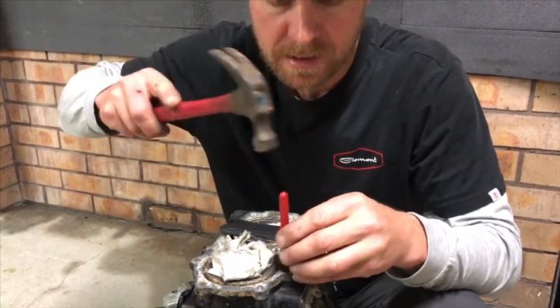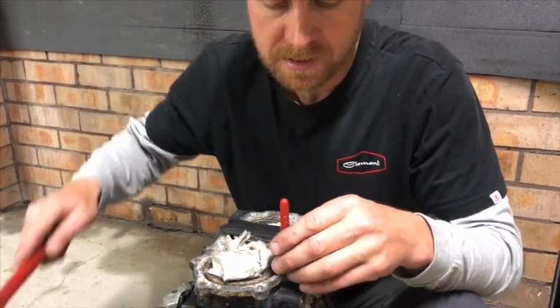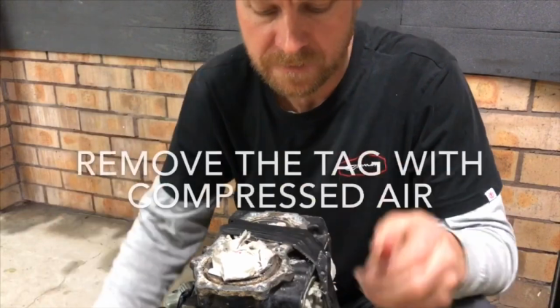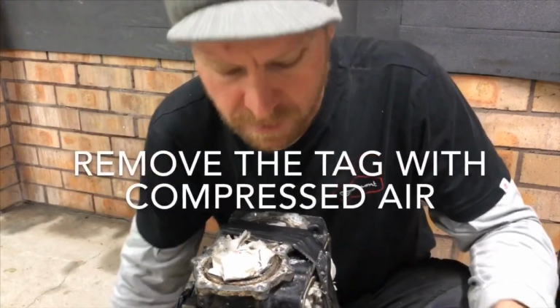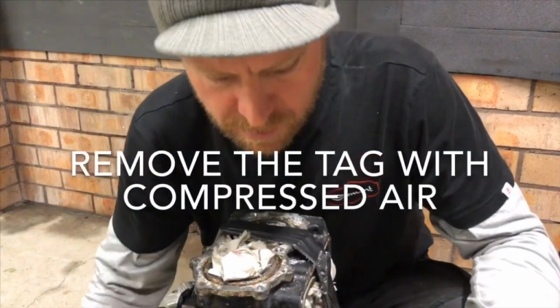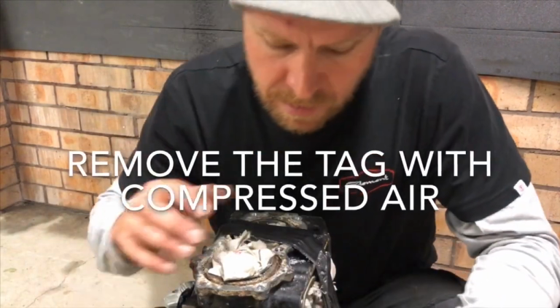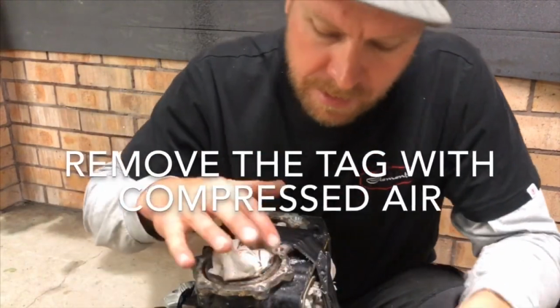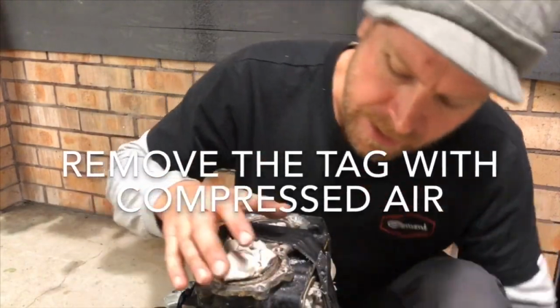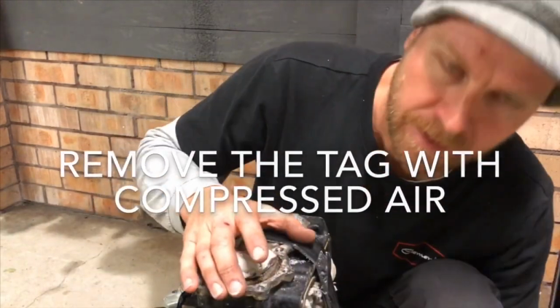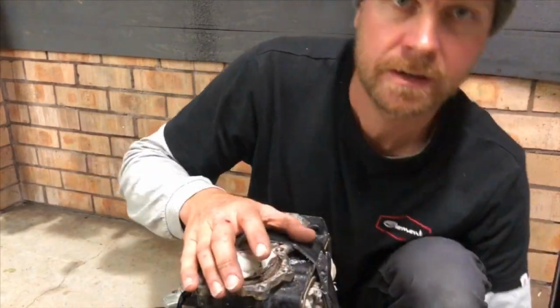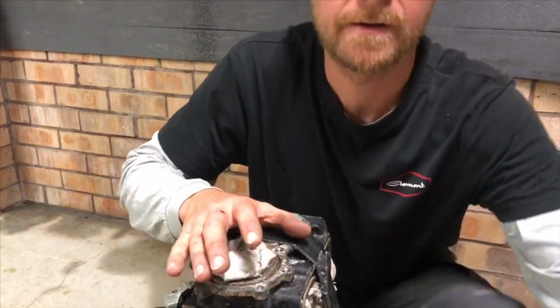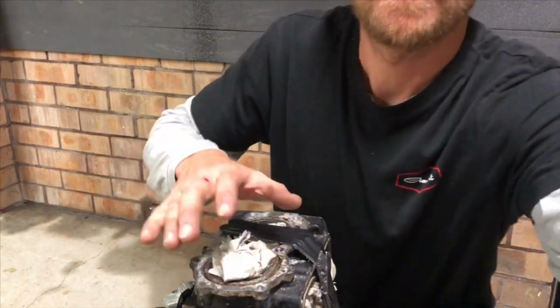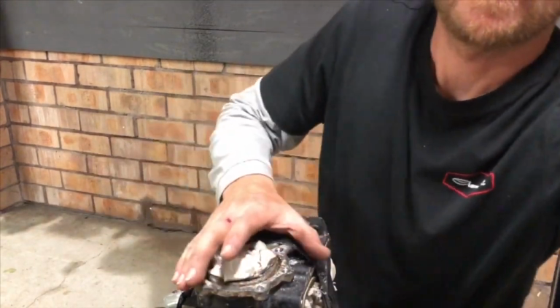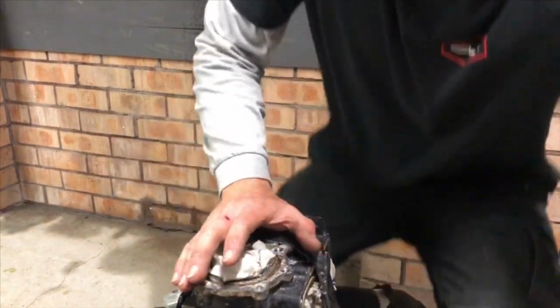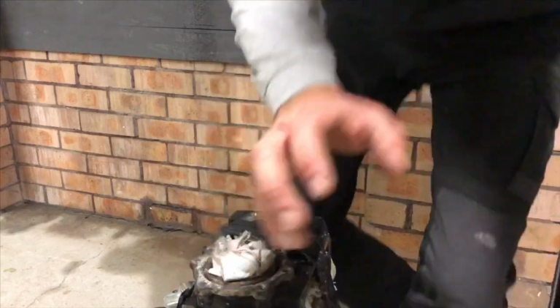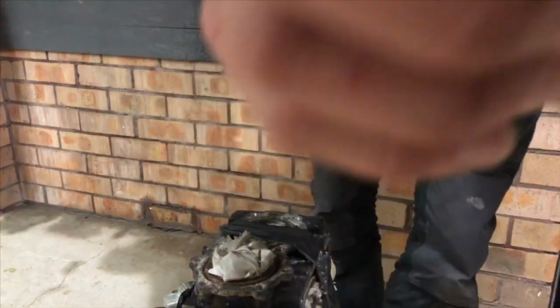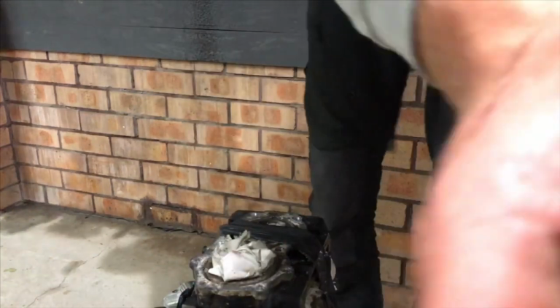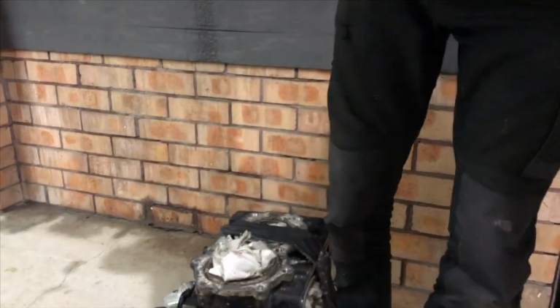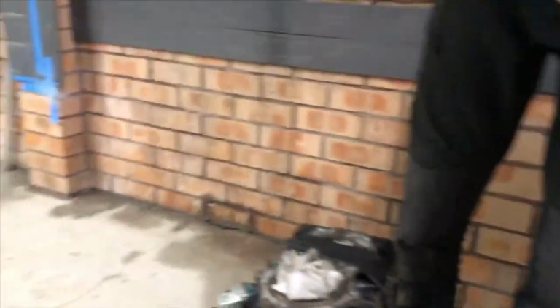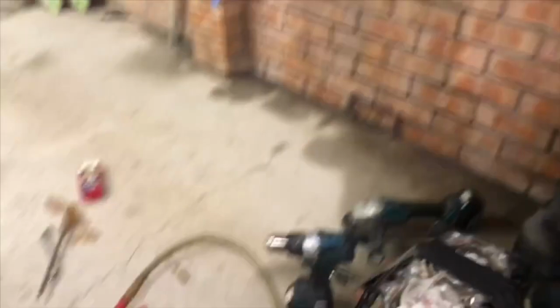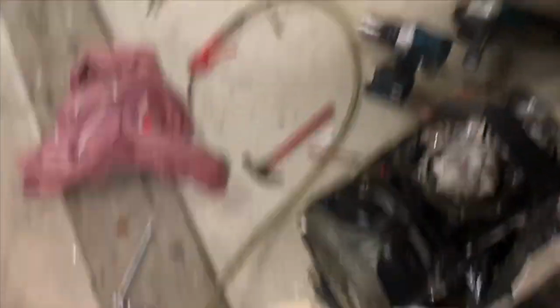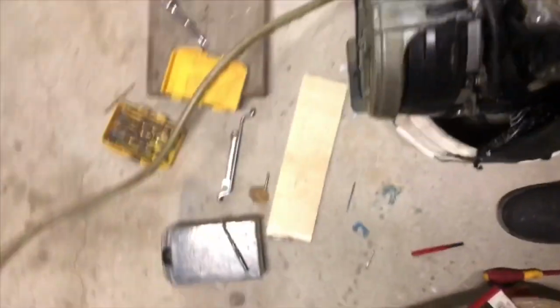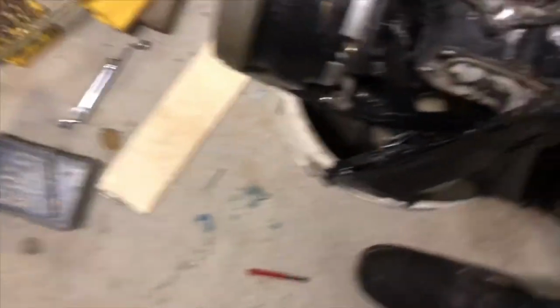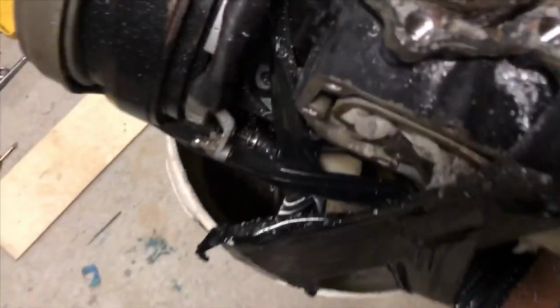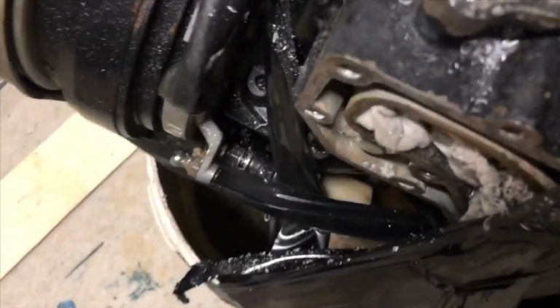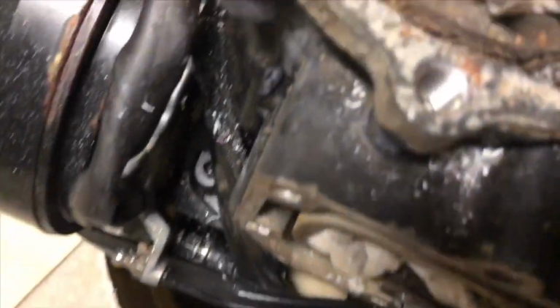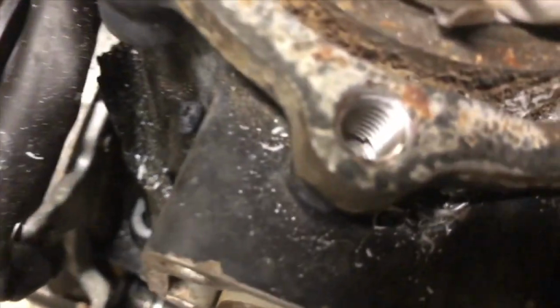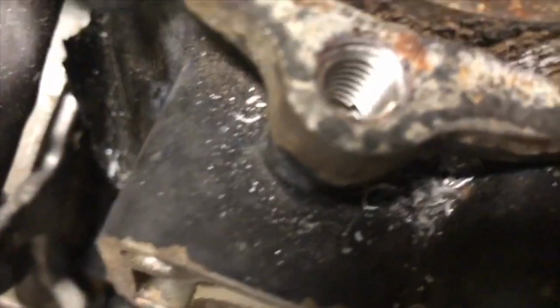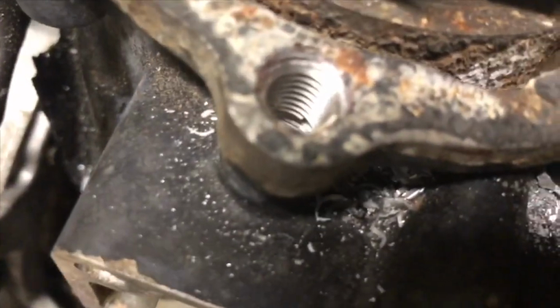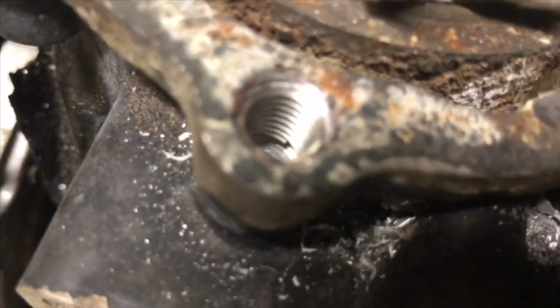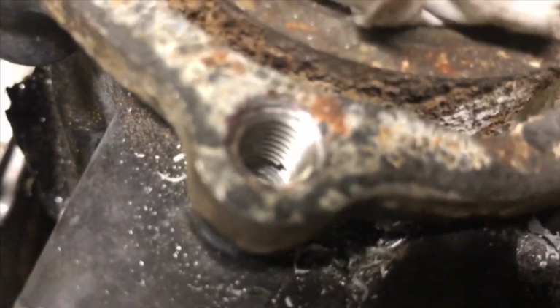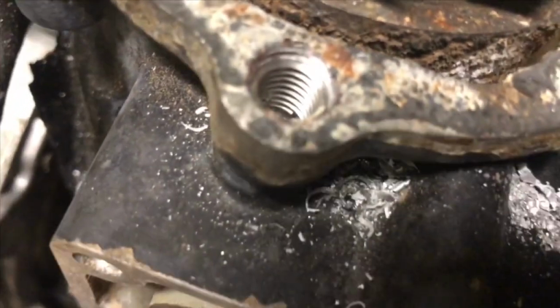Then you've got this other little tool and you just break off that little tag. That's off and there you go — new thread done.